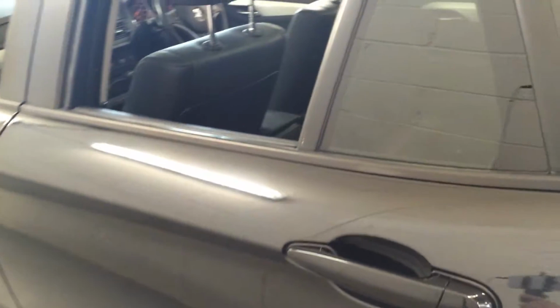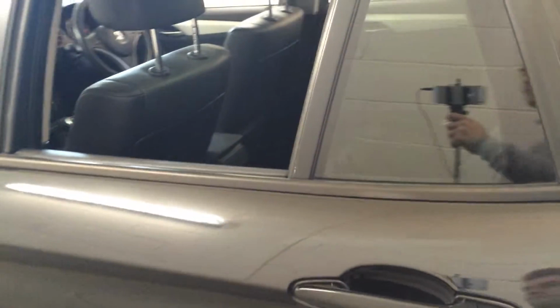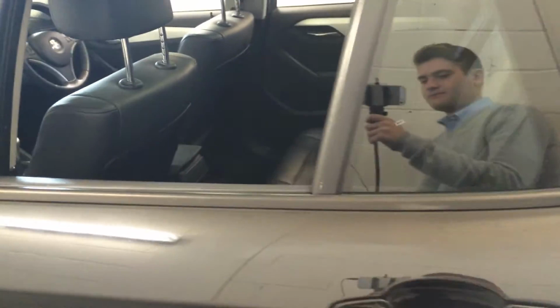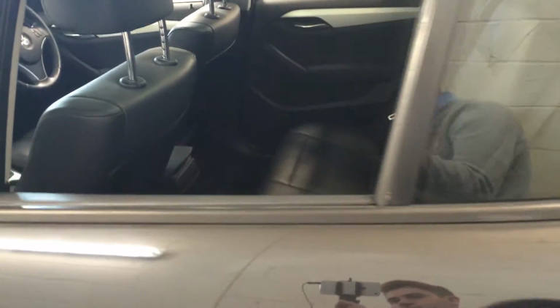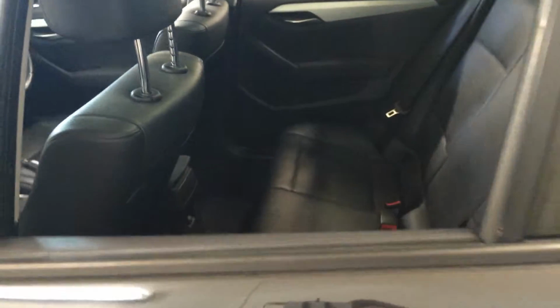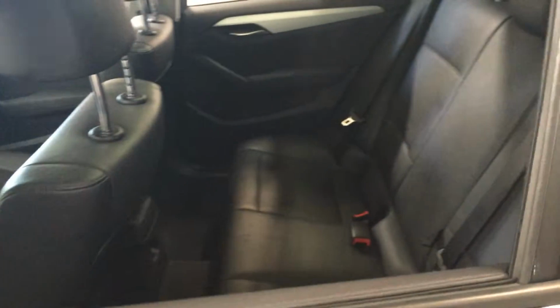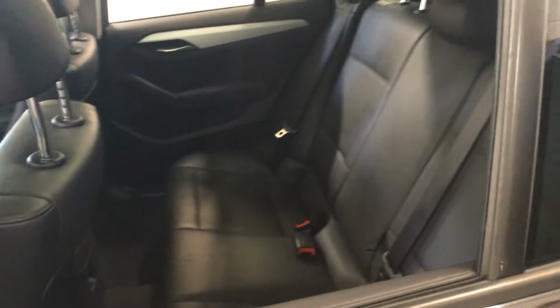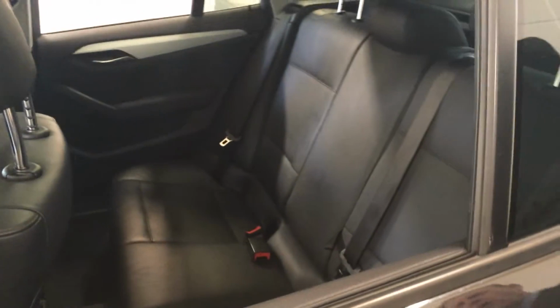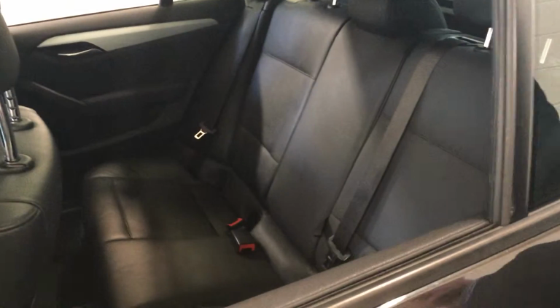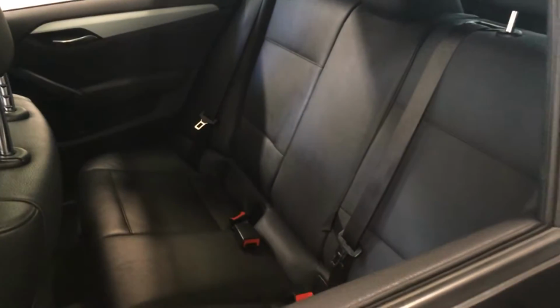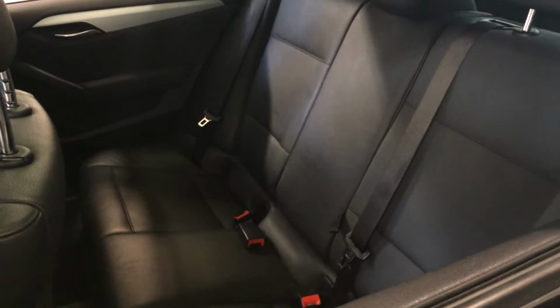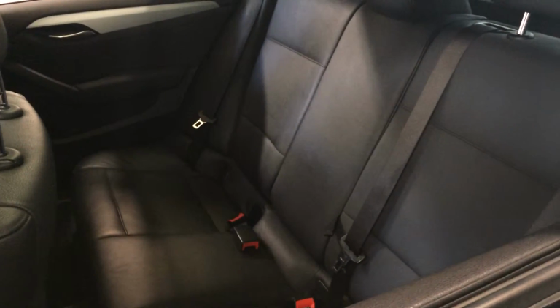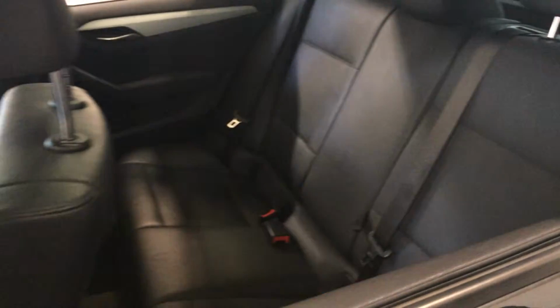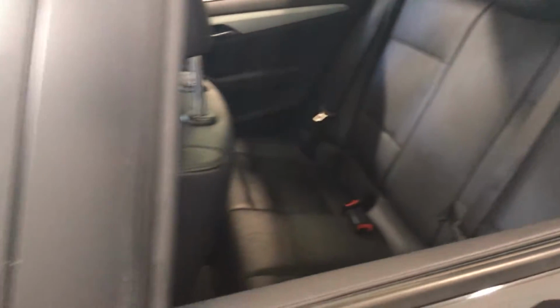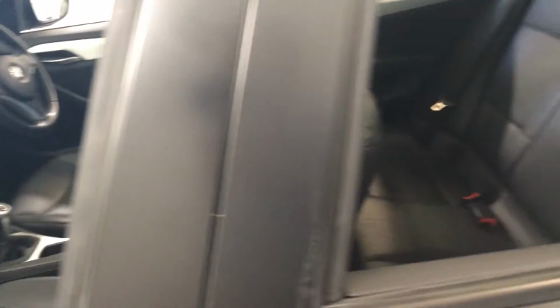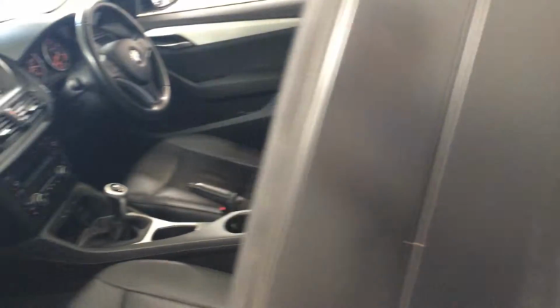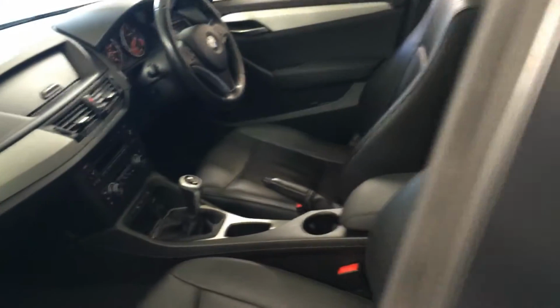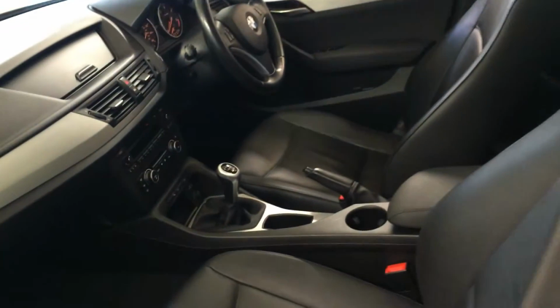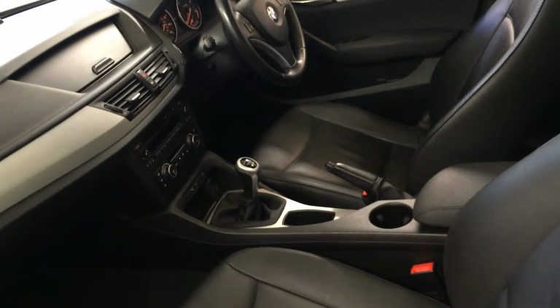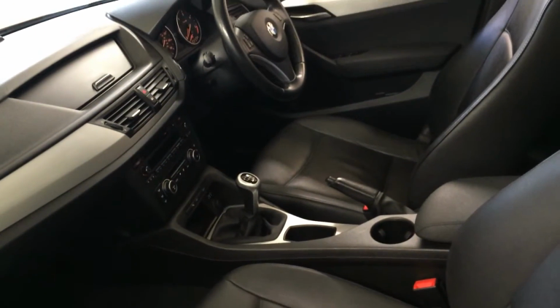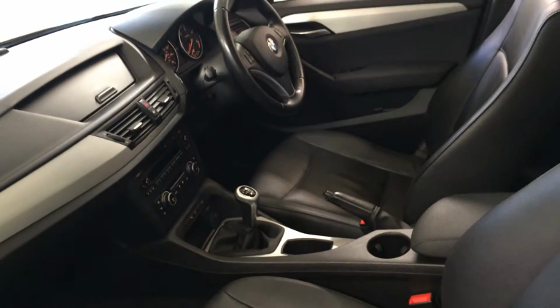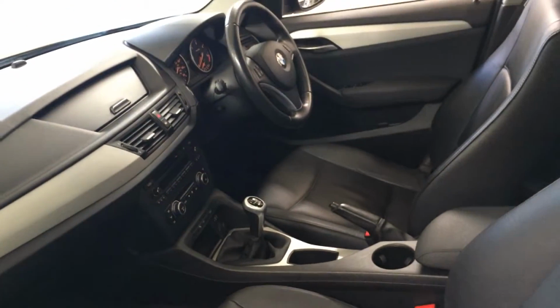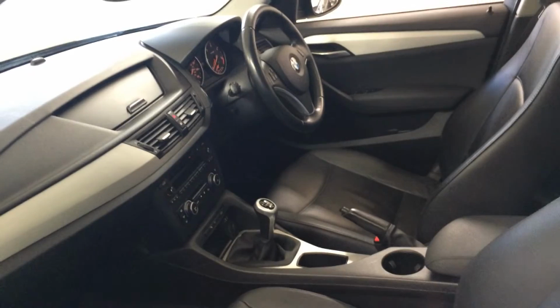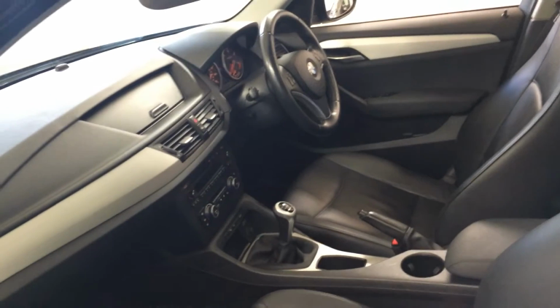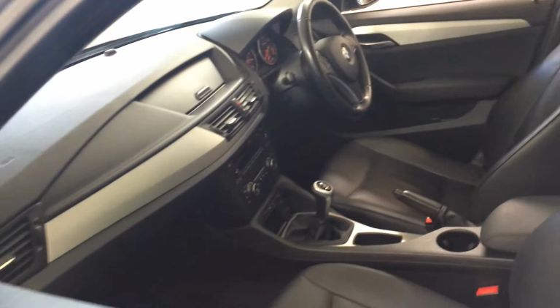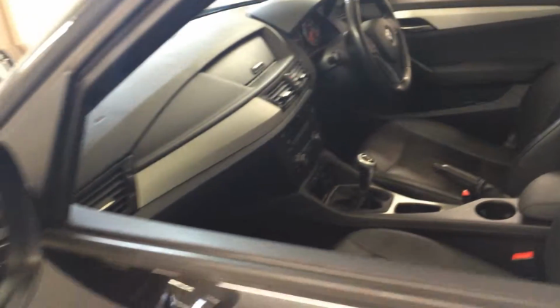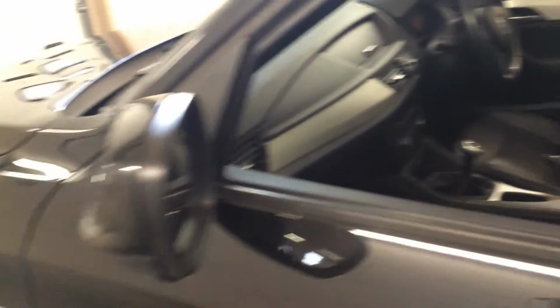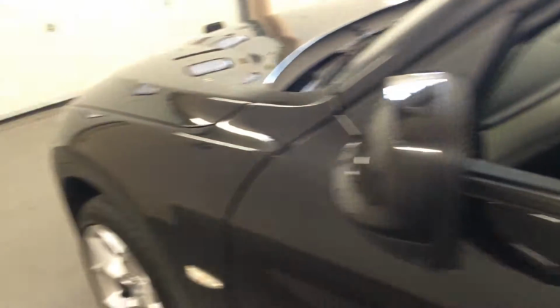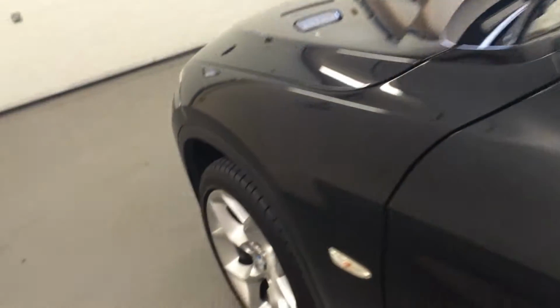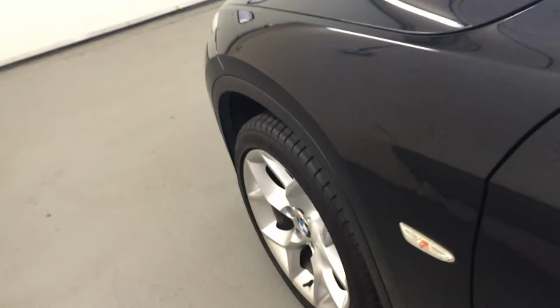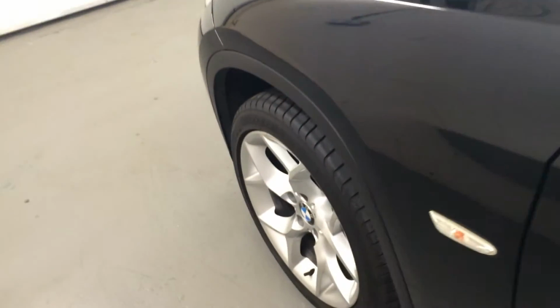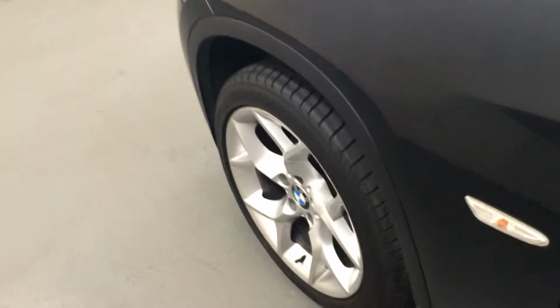On the interior, the car does have climate control. It's got a USB audio interface and a multi-function steering wheel which you can answer your phone from, as well as Bluetooth phone preparation.